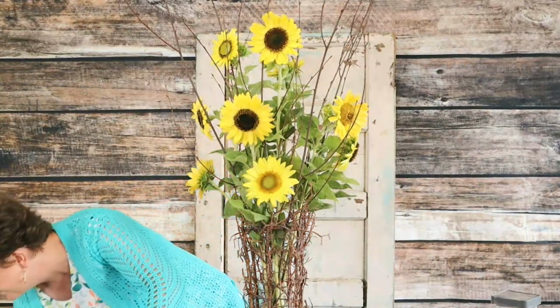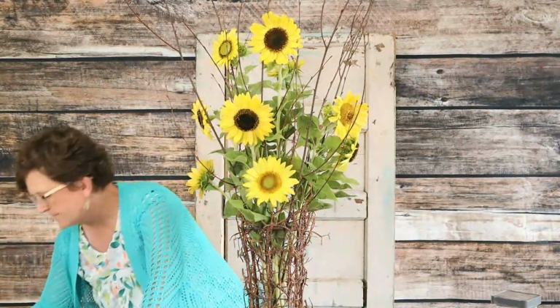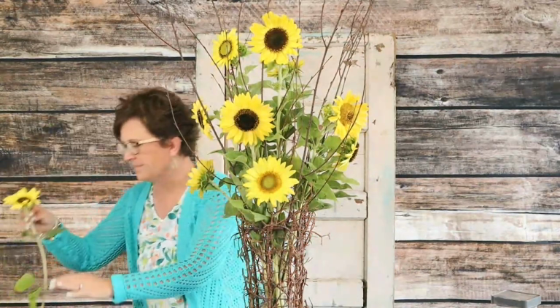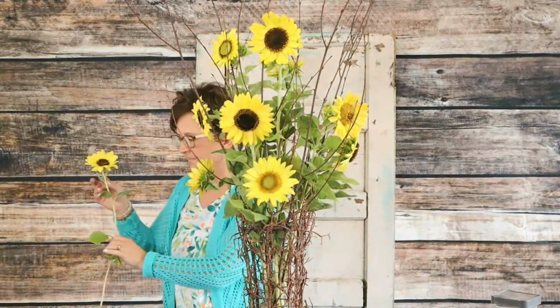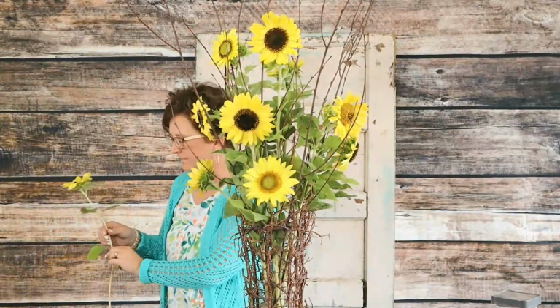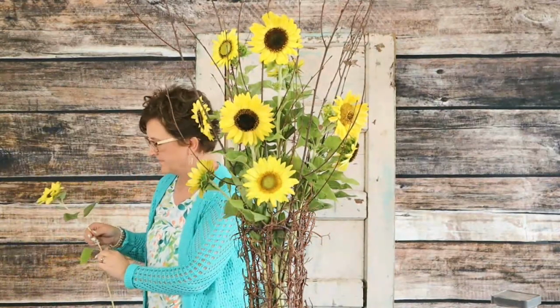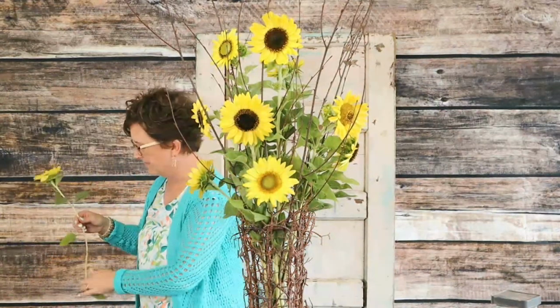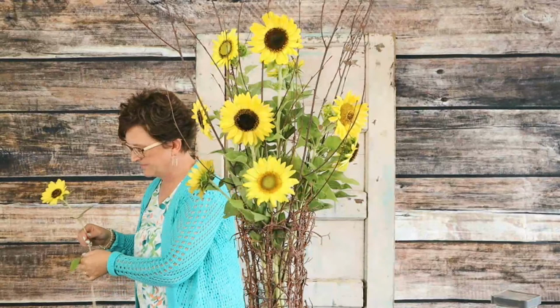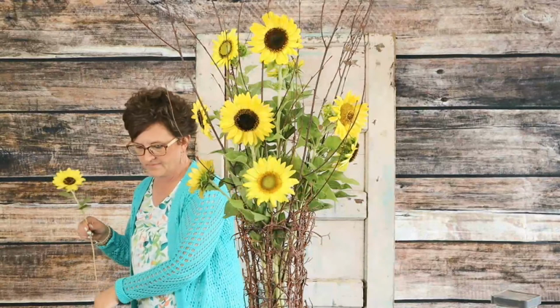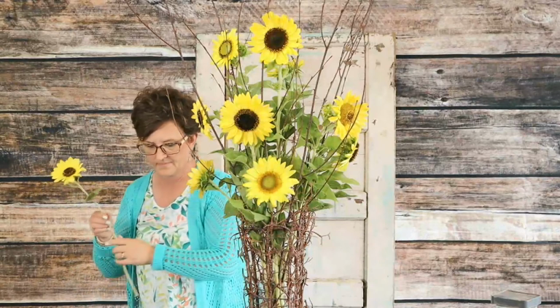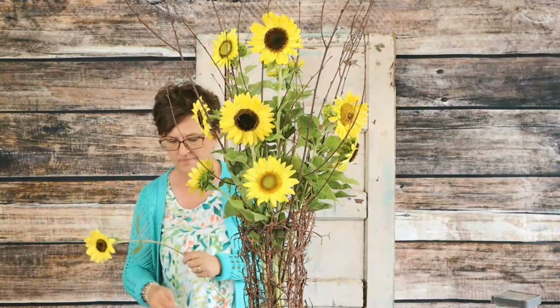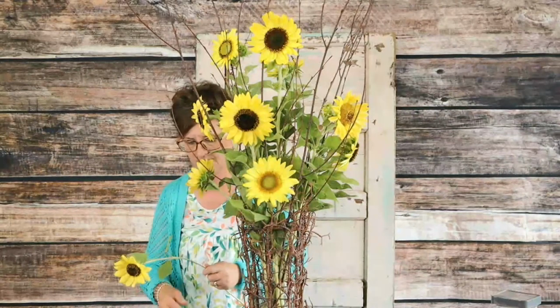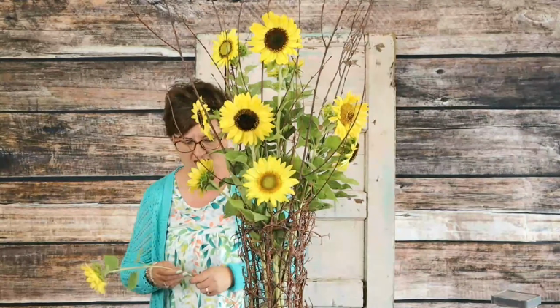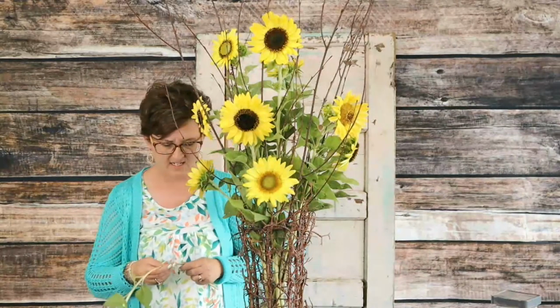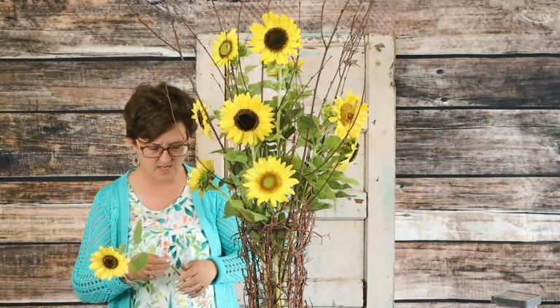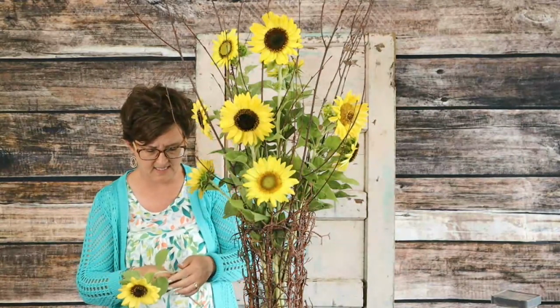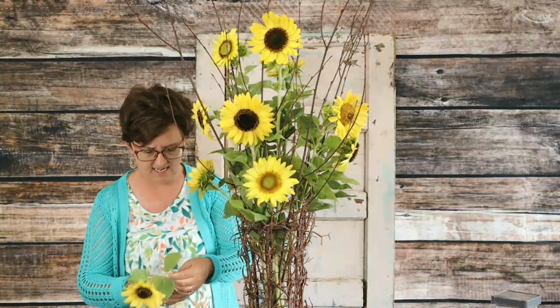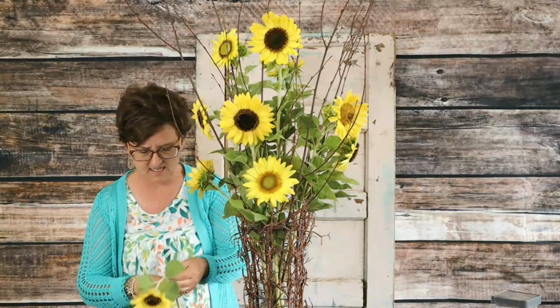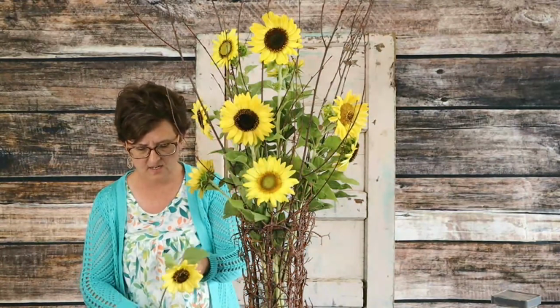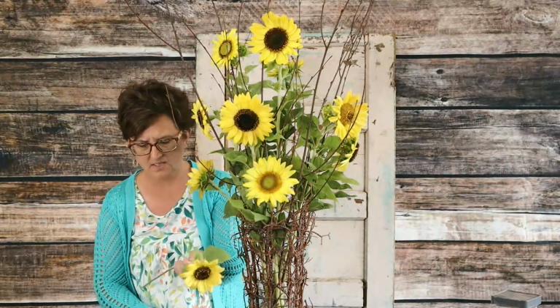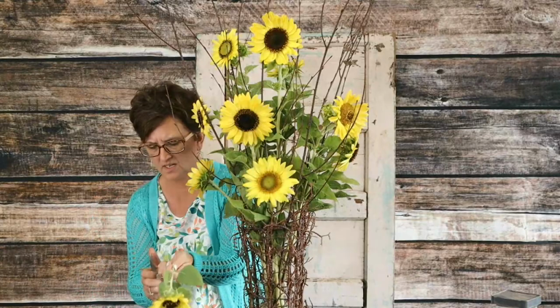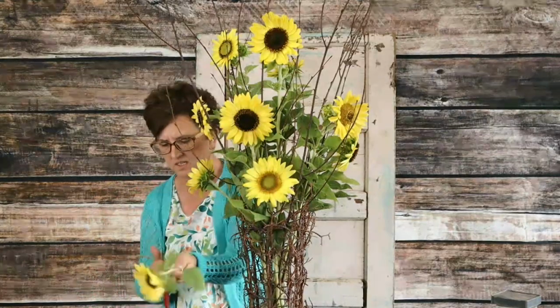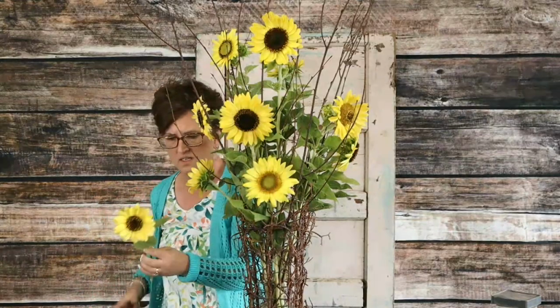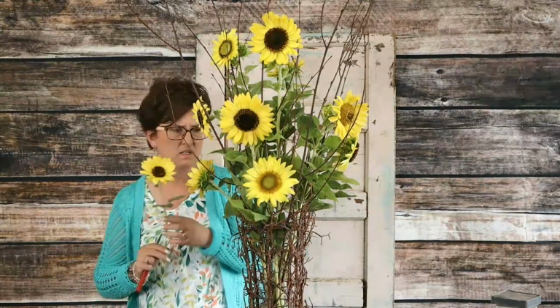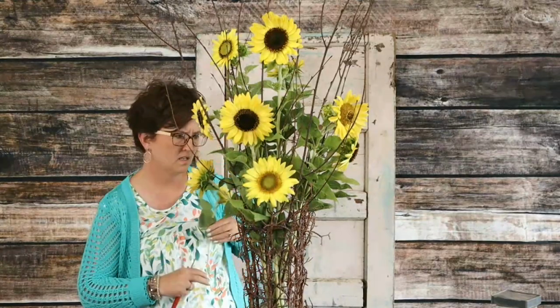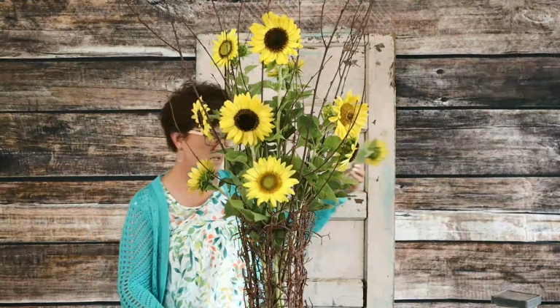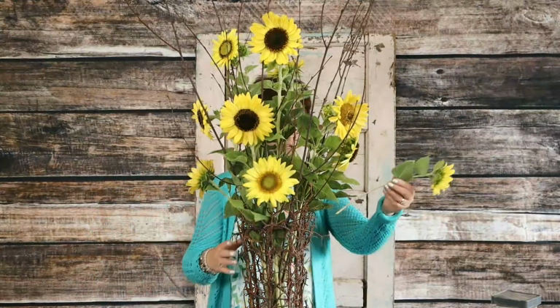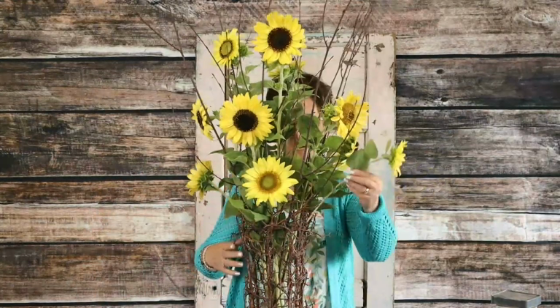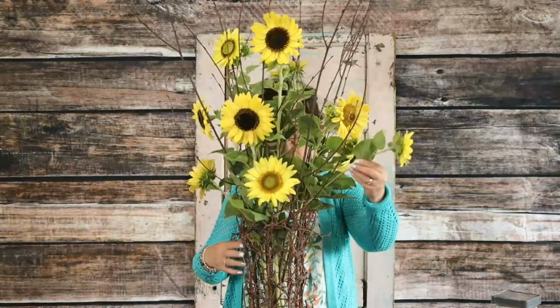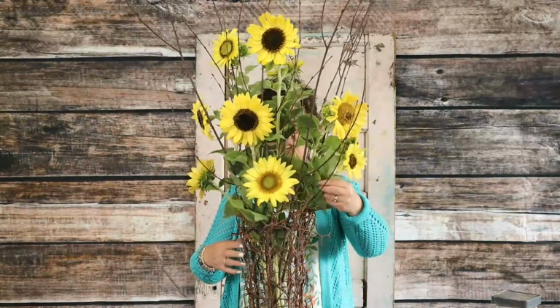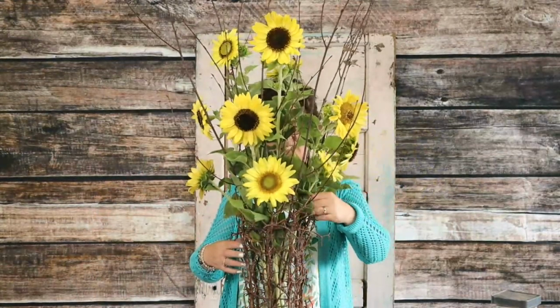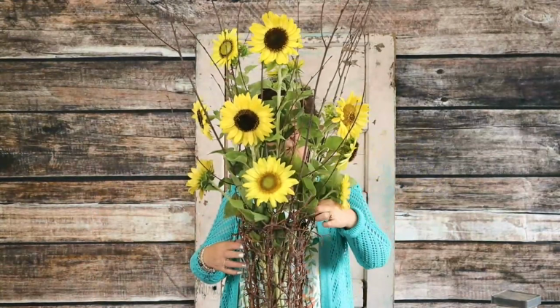Miss Doris asks, "Can Monty please show us how she cuts flowers with her knife up close?" I can do that — I'll do that in just a second for you.